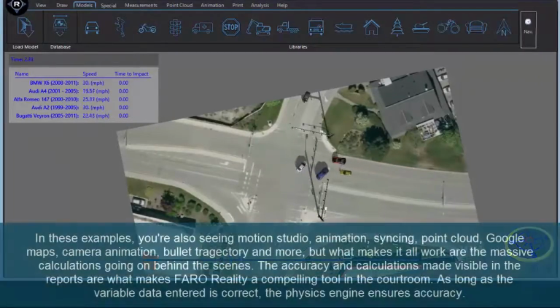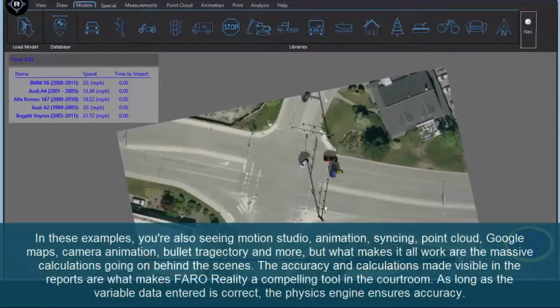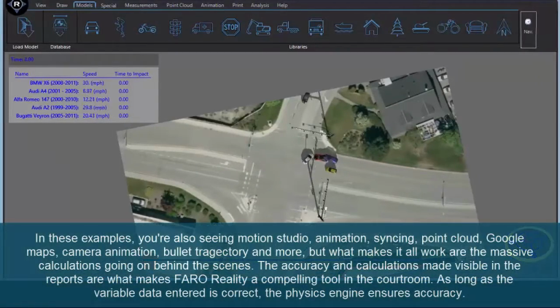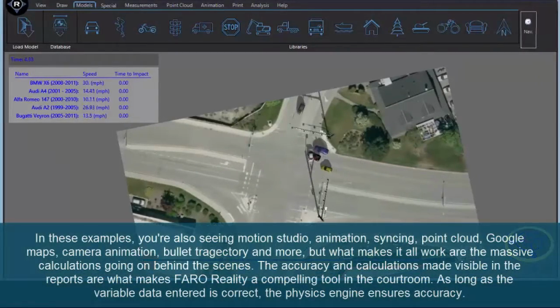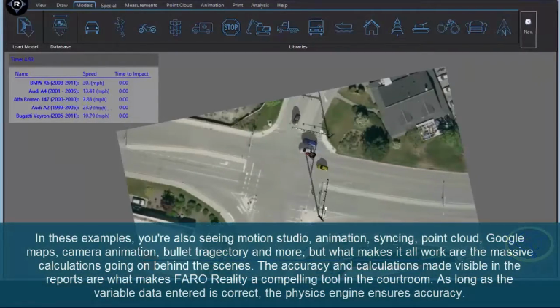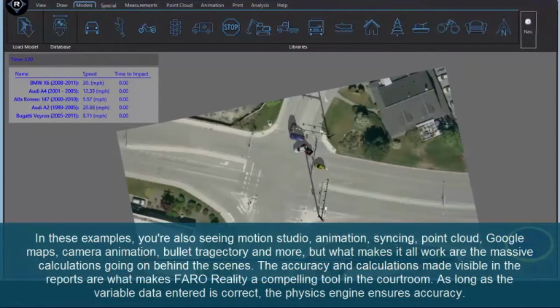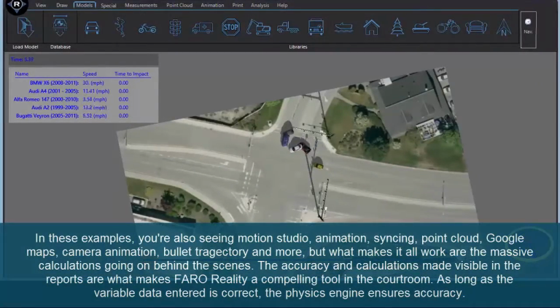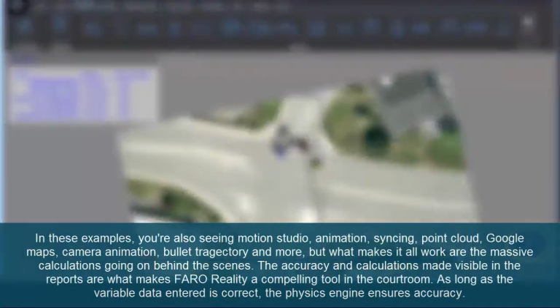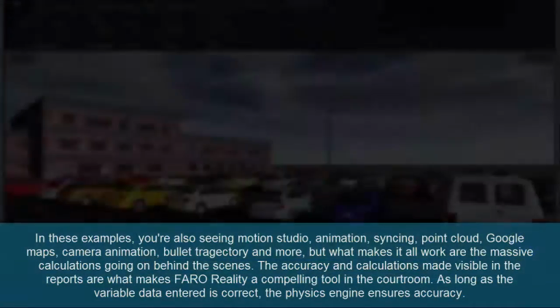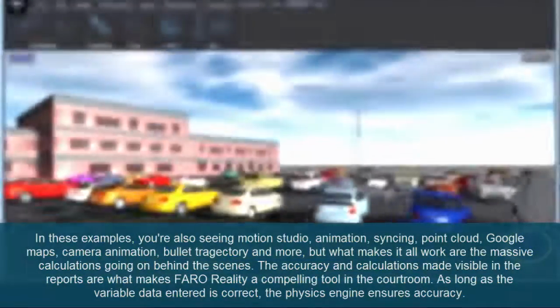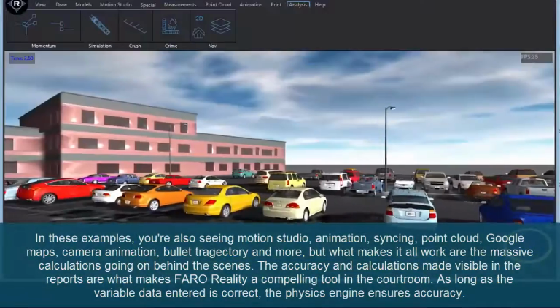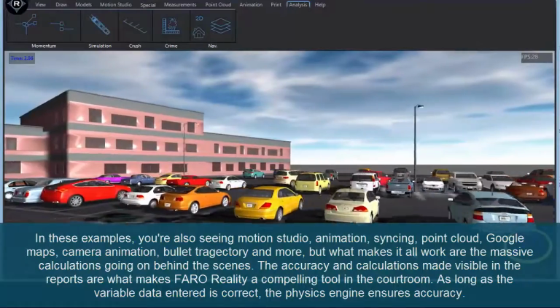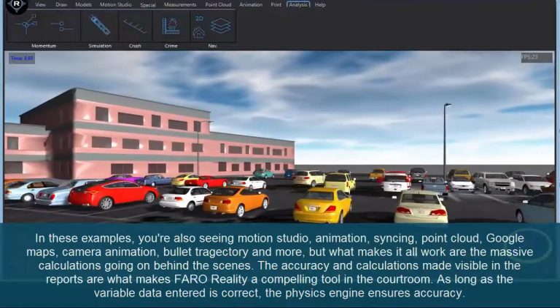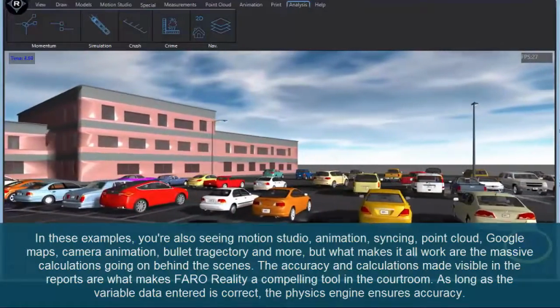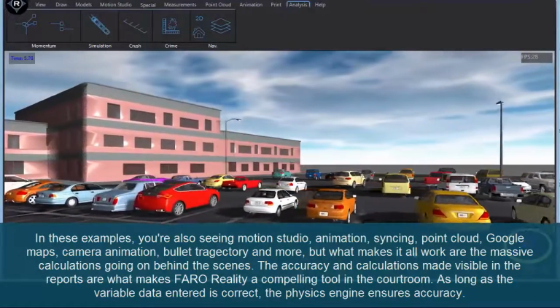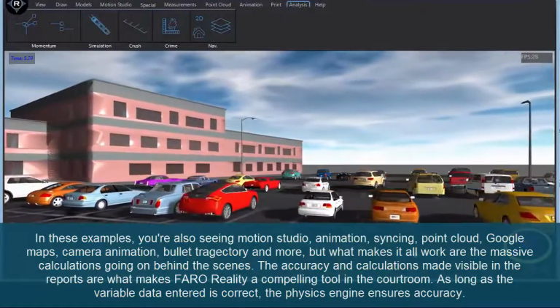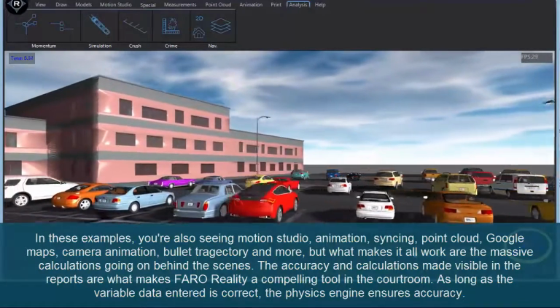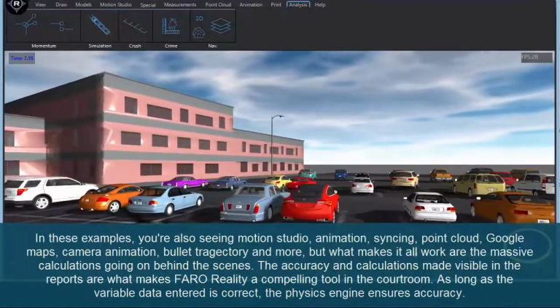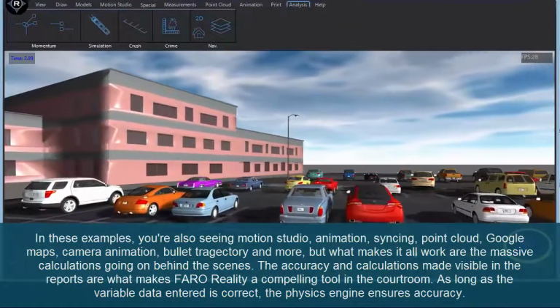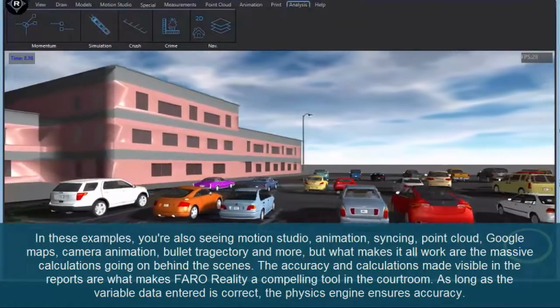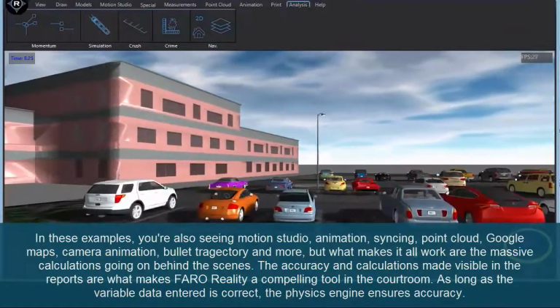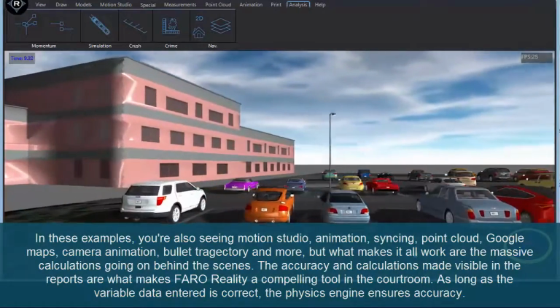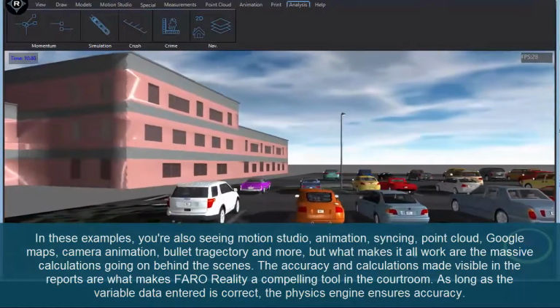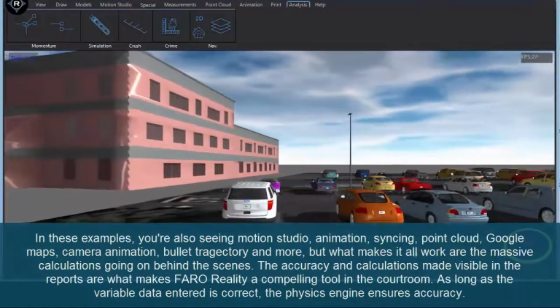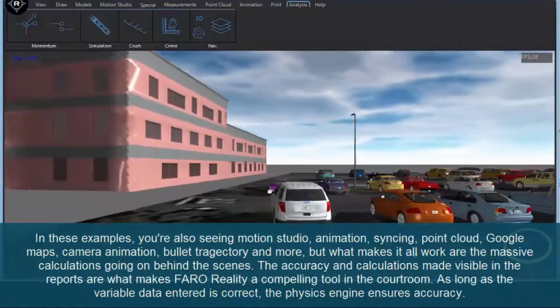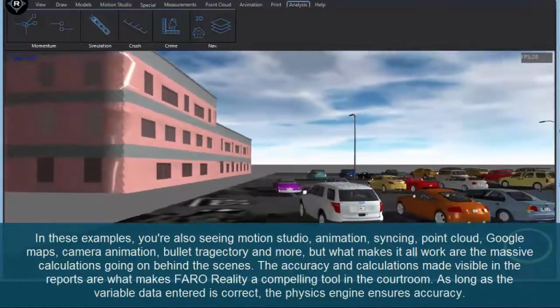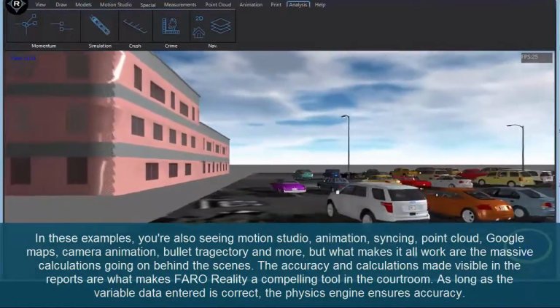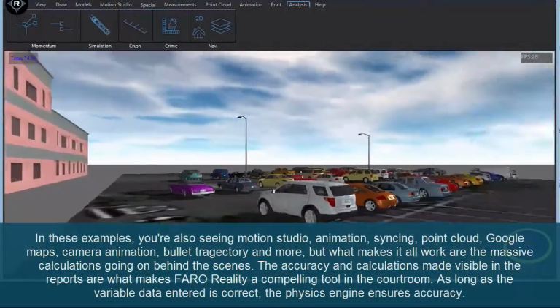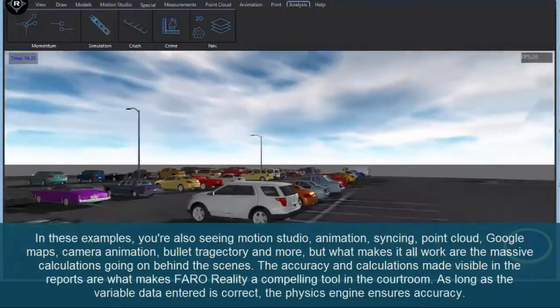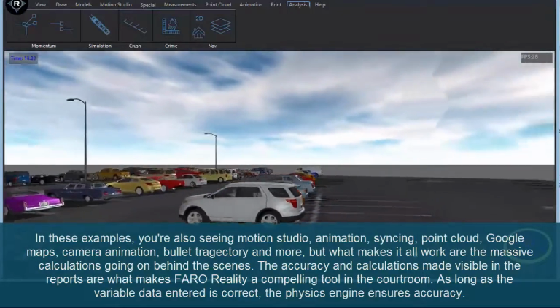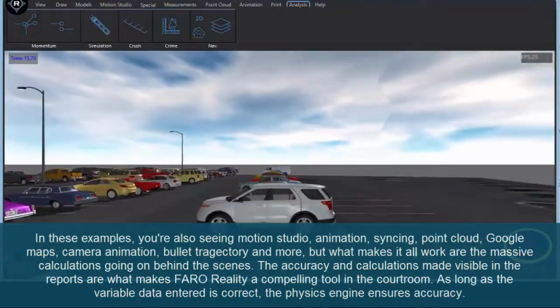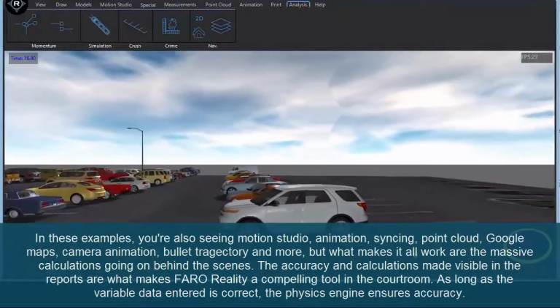In these examples, you're also seeing Motion Studio, animation, syncing, point cloud, Google Maps, camera animation, bullet trajectory, and more.